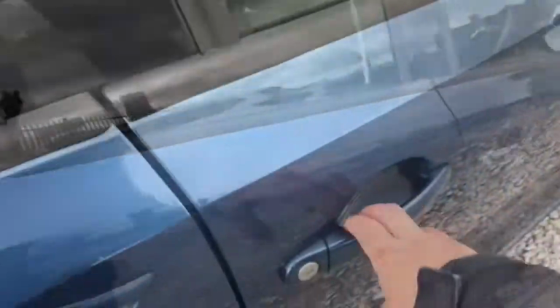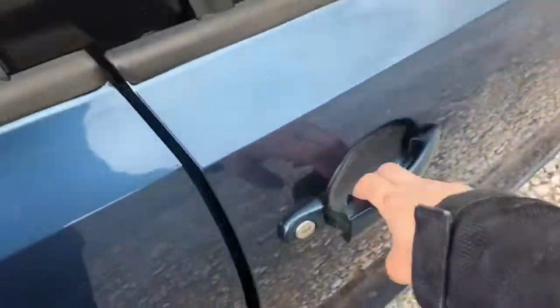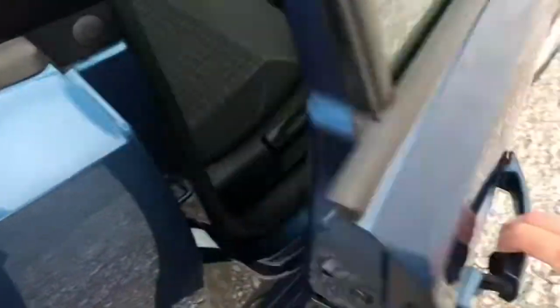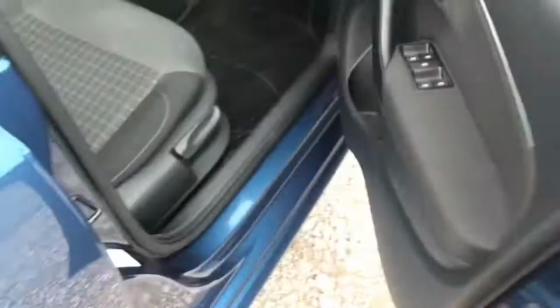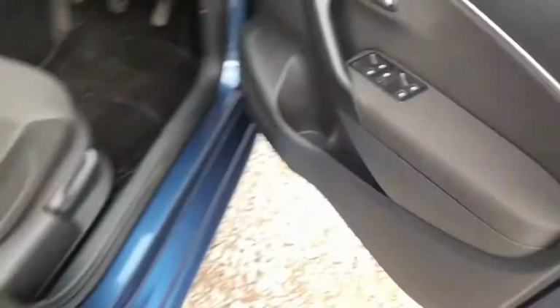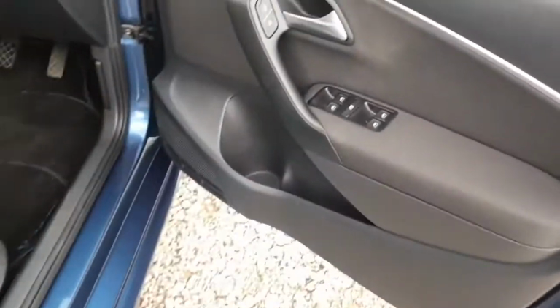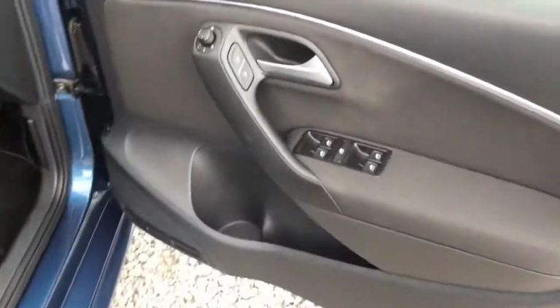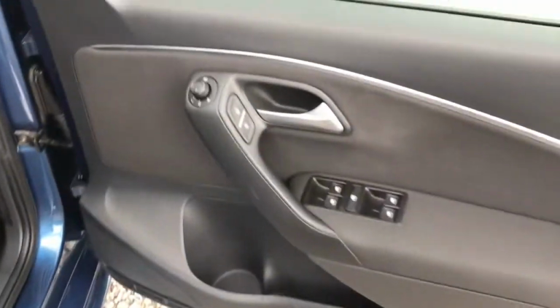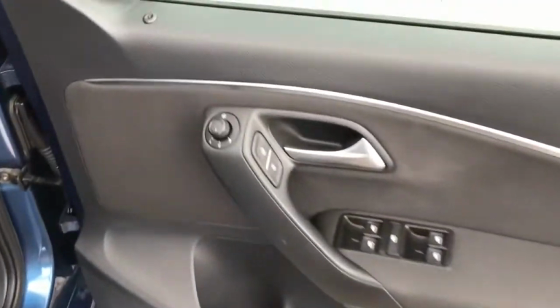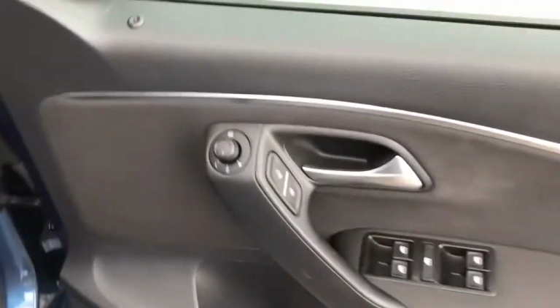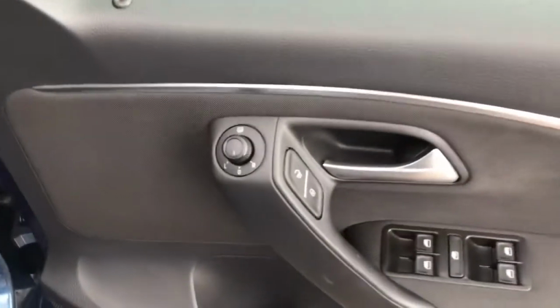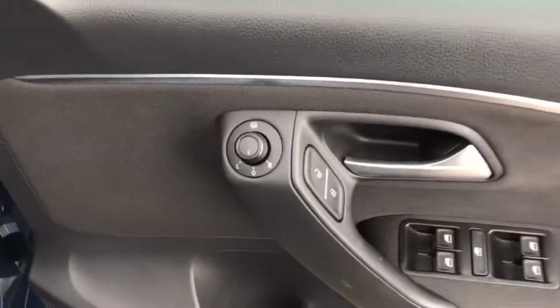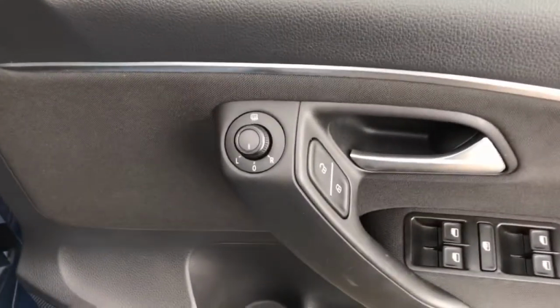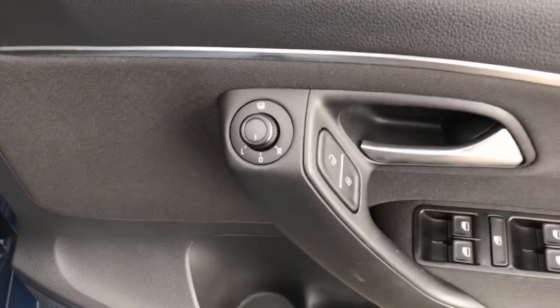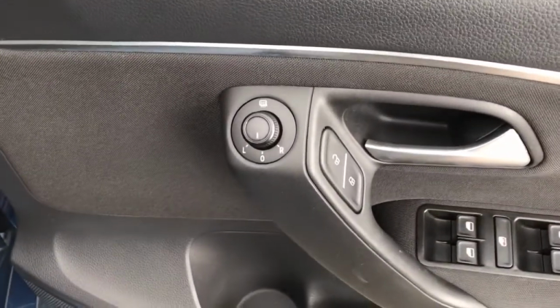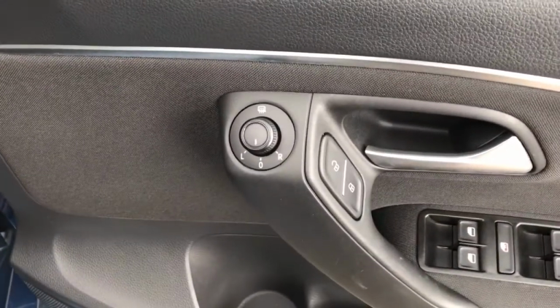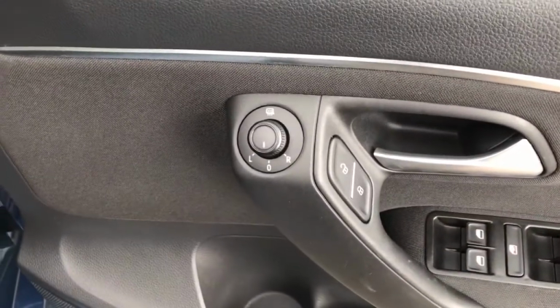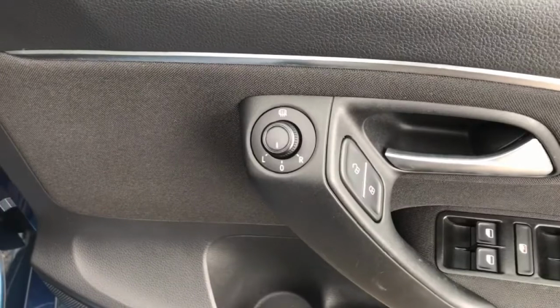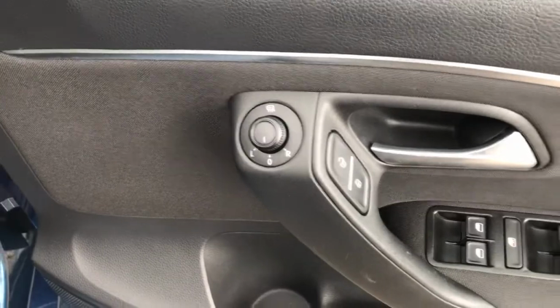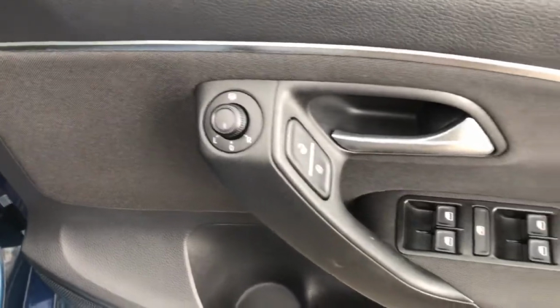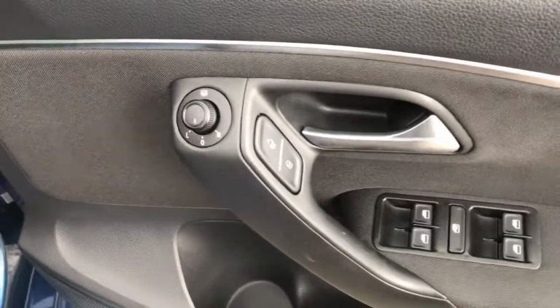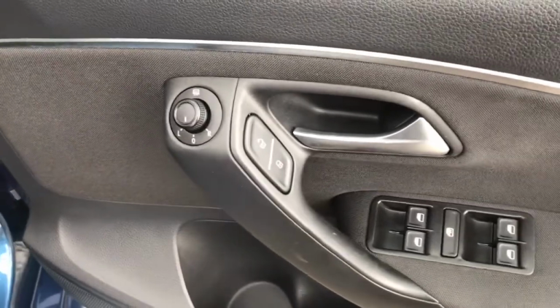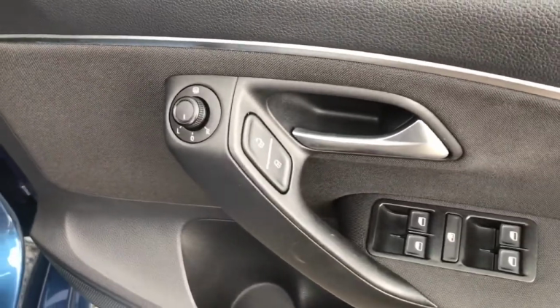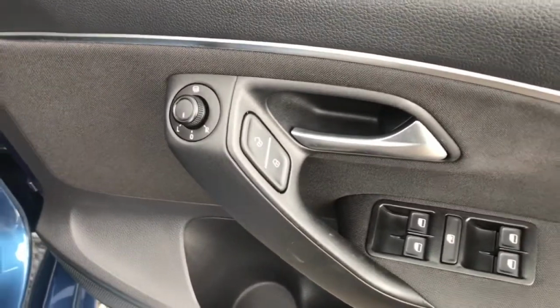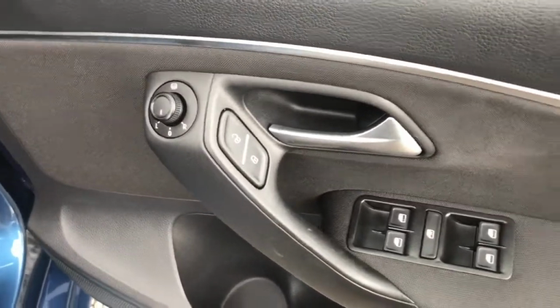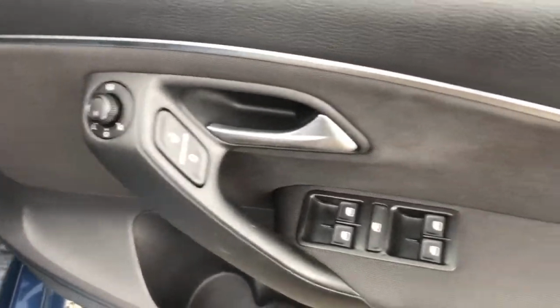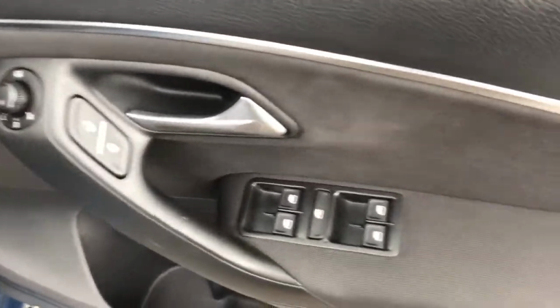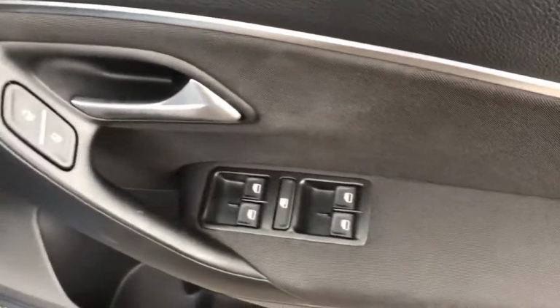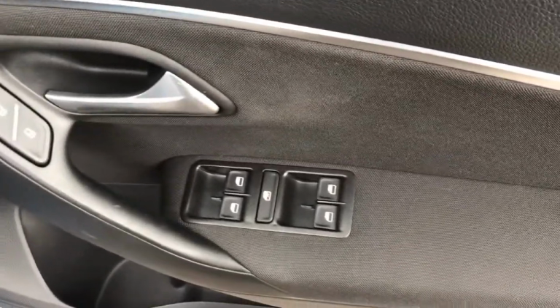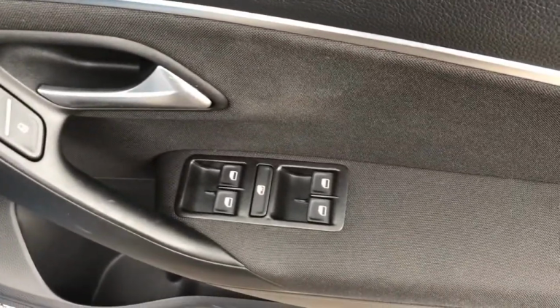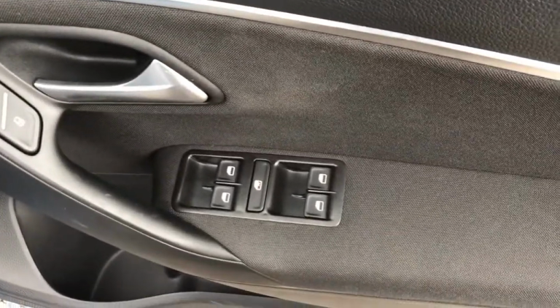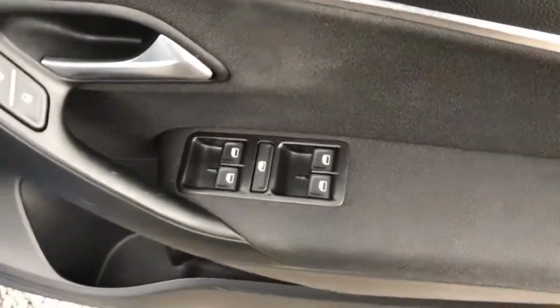Looking on the driver's door, it has the heated electric adjustment for the wing mirrors, the locking controls, and the four electric window controls.